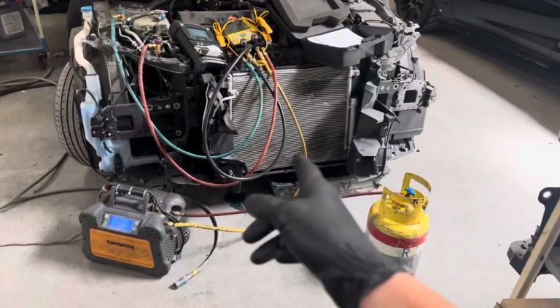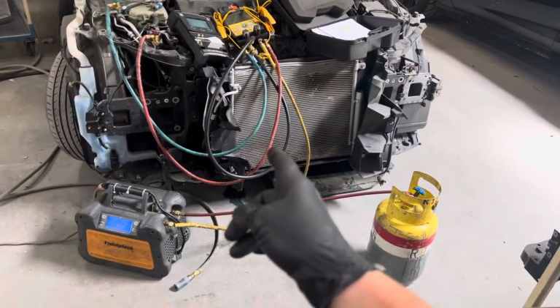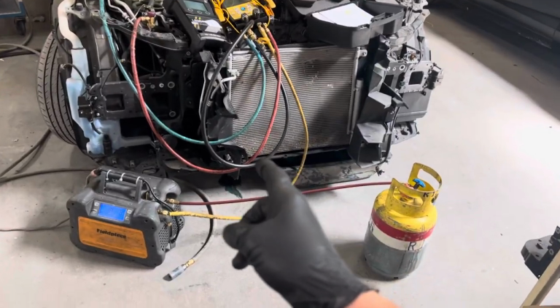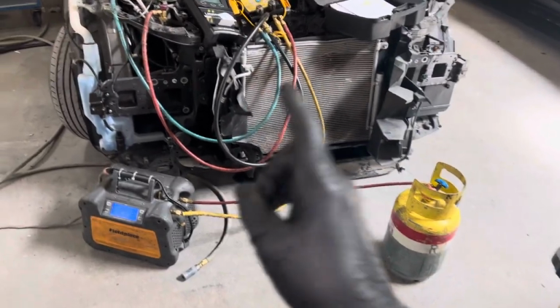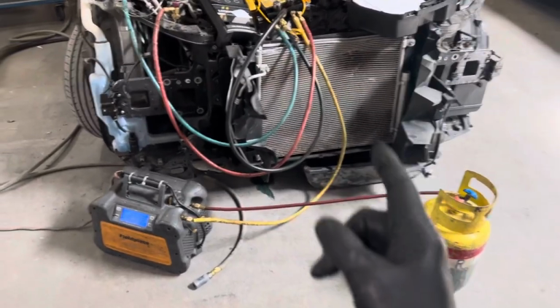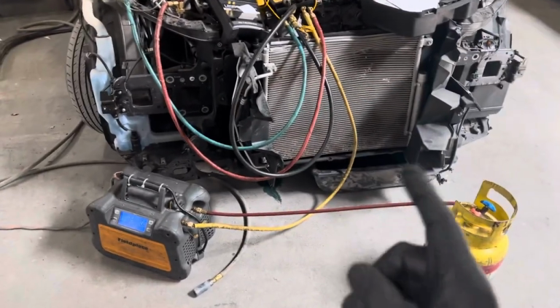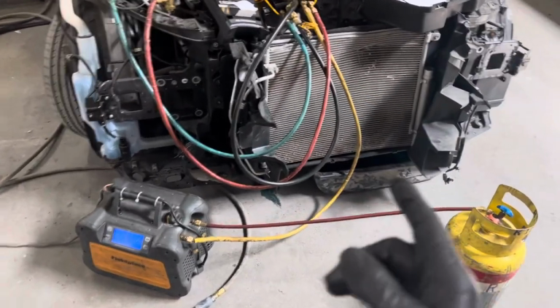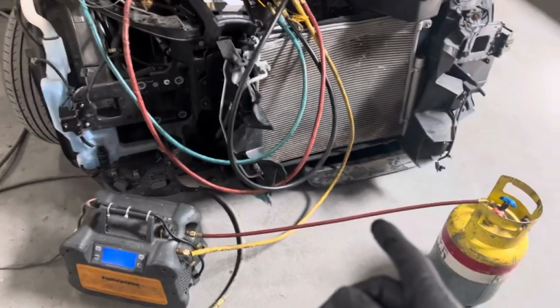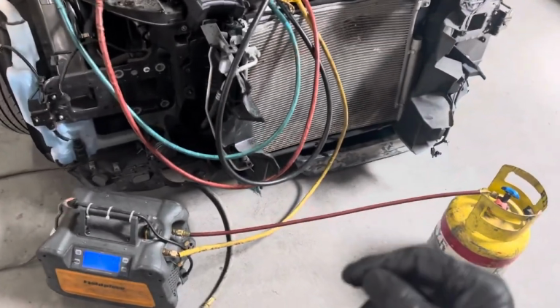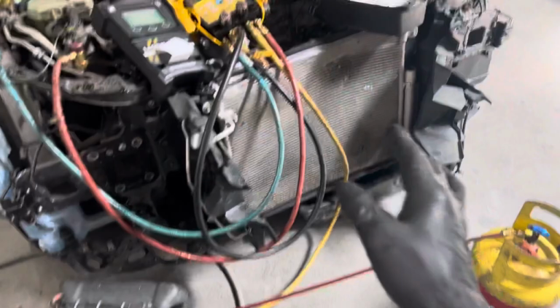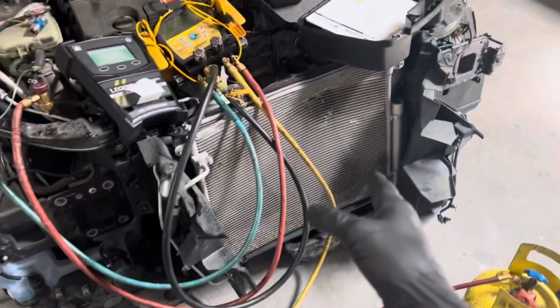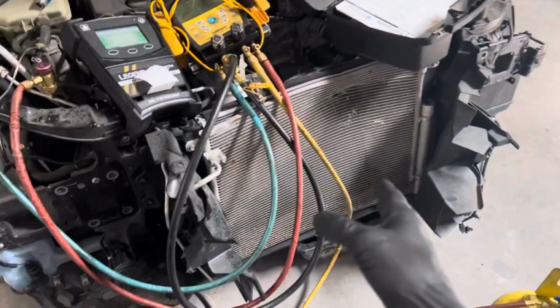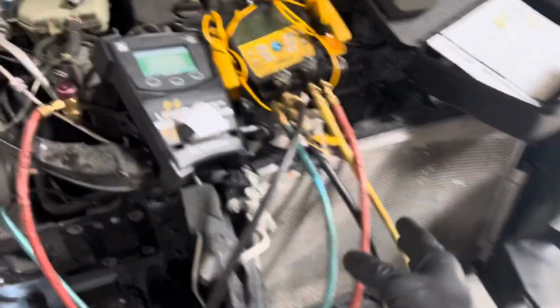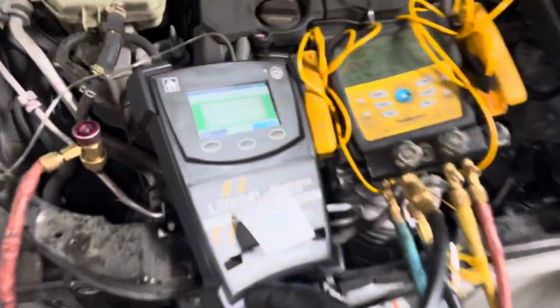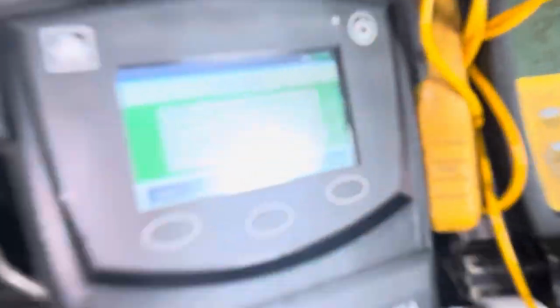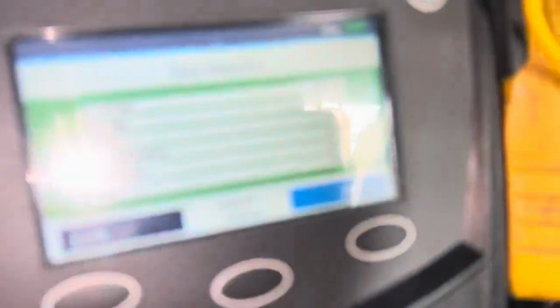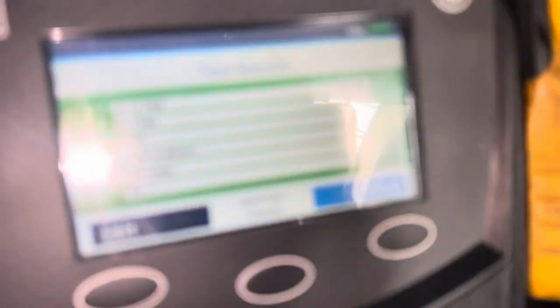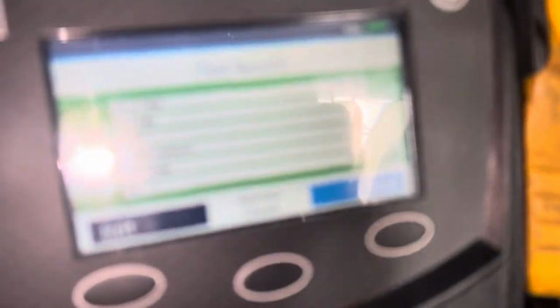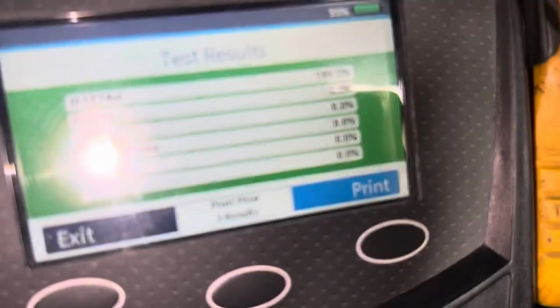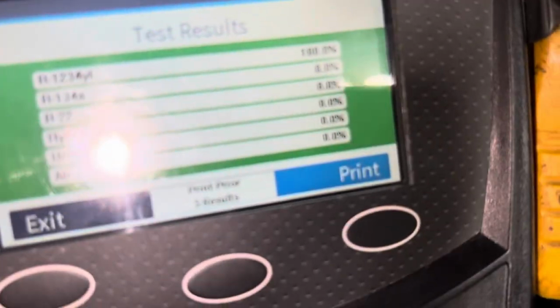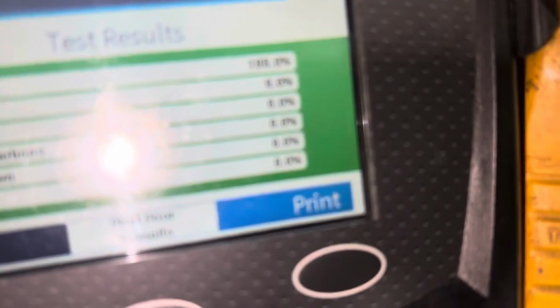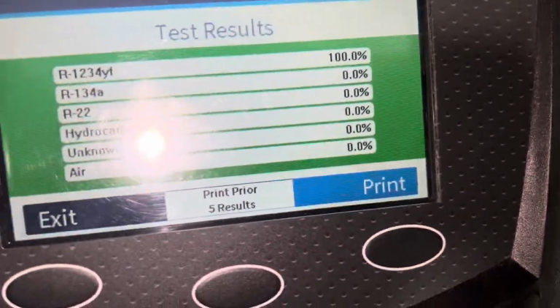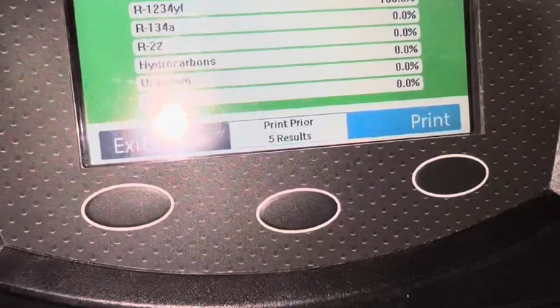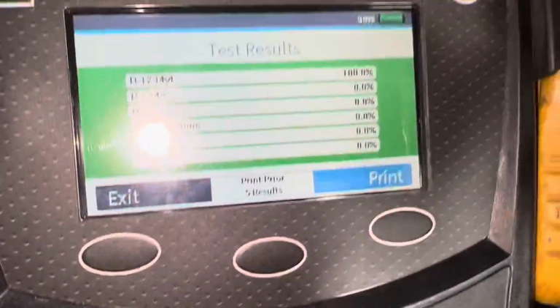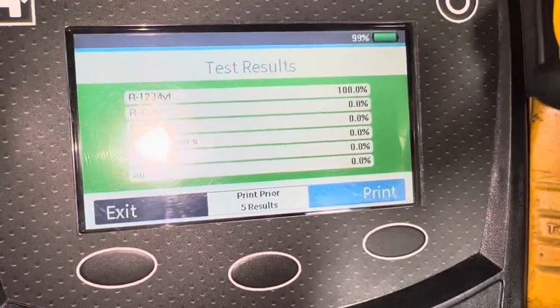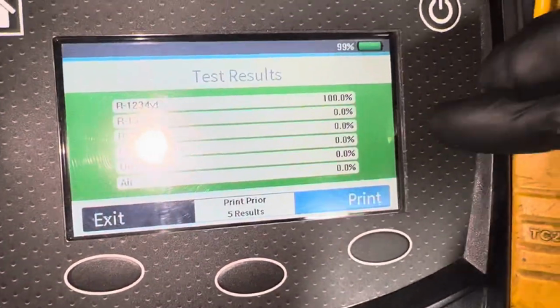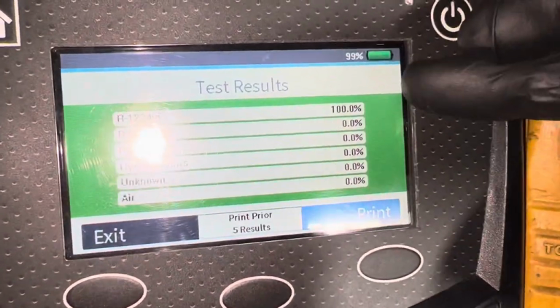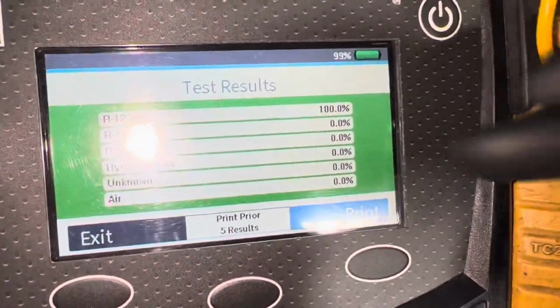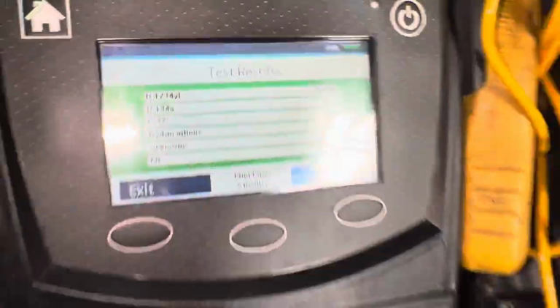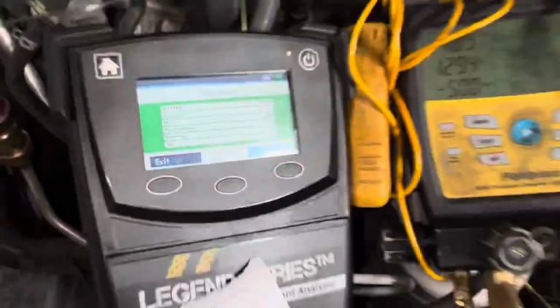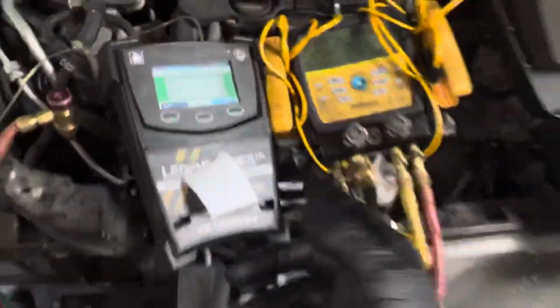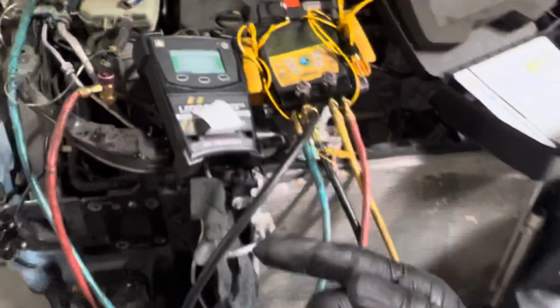YF refrigerant recovery on a 2000 Honda that was in an accident. Already tested the refrigerant and it is 100% pure YF — no contaminants at all — so it's good to recover, and it's just finishing up right now.